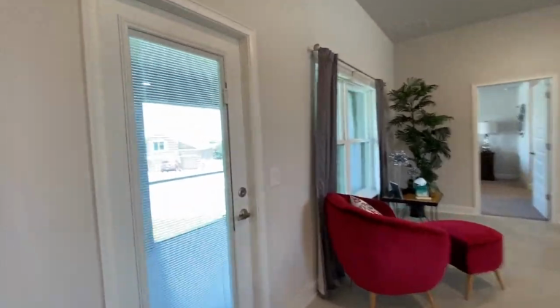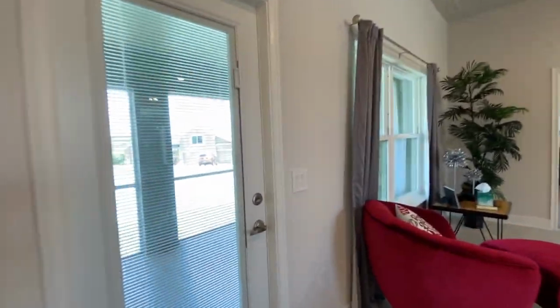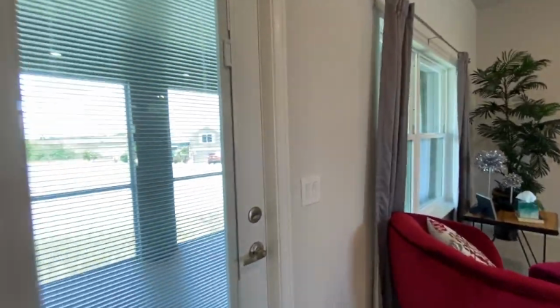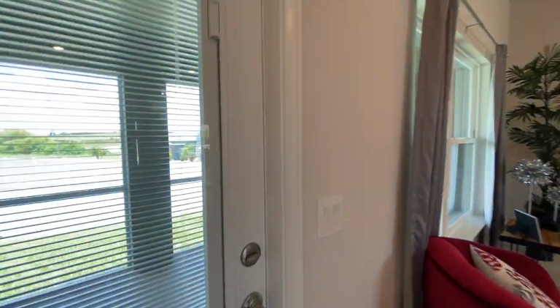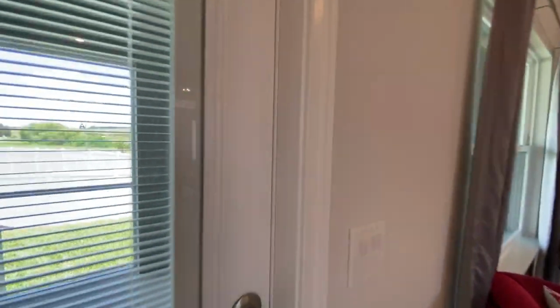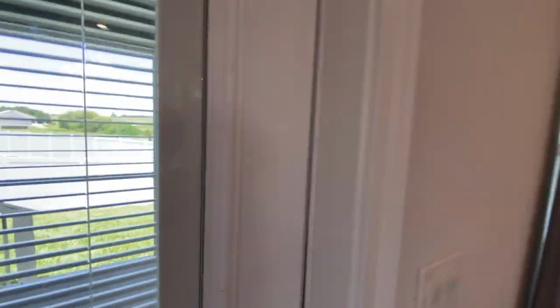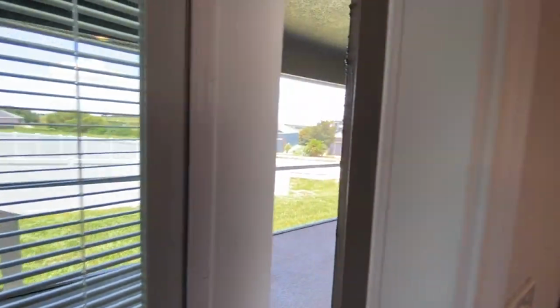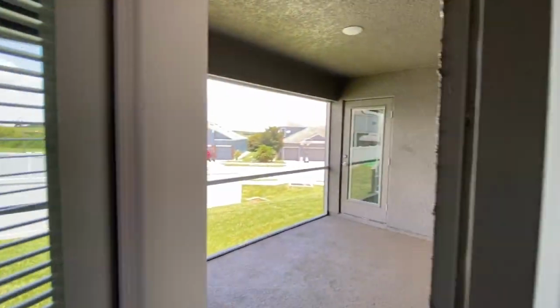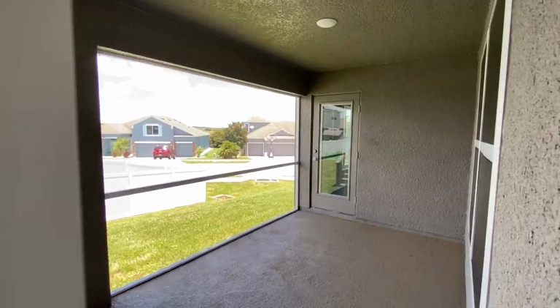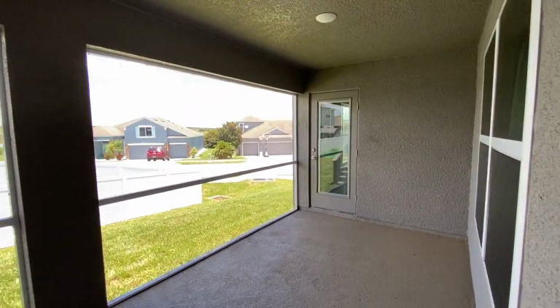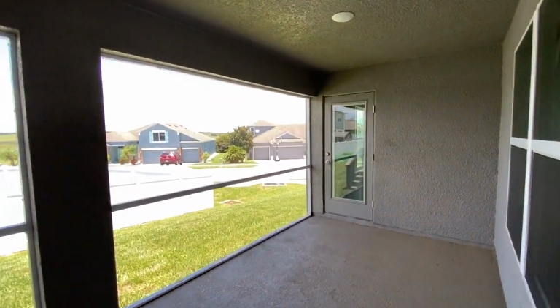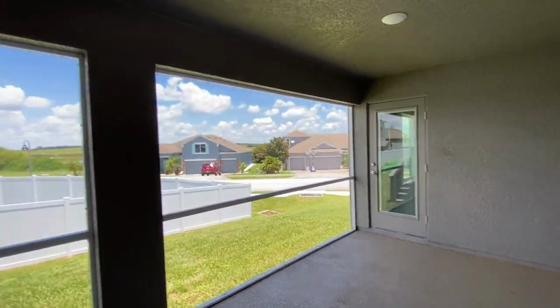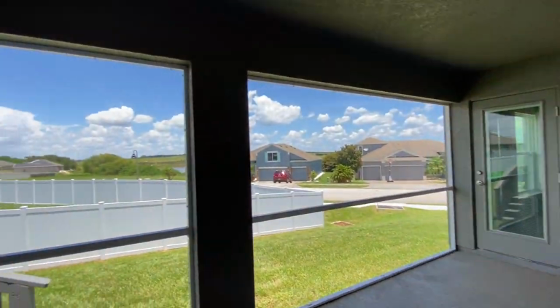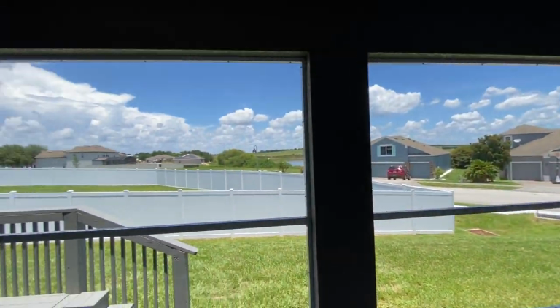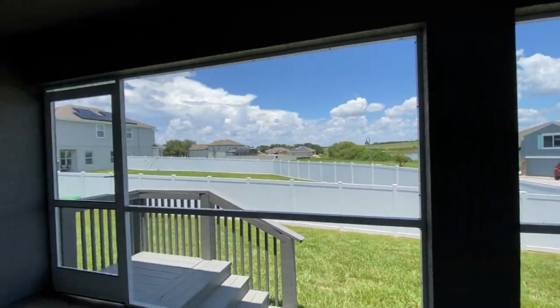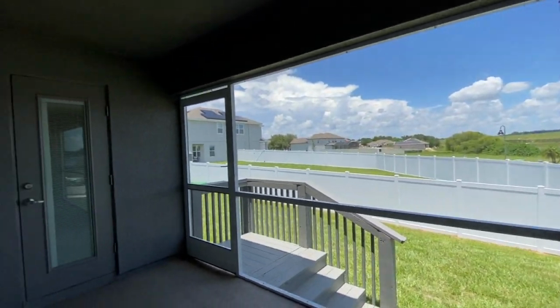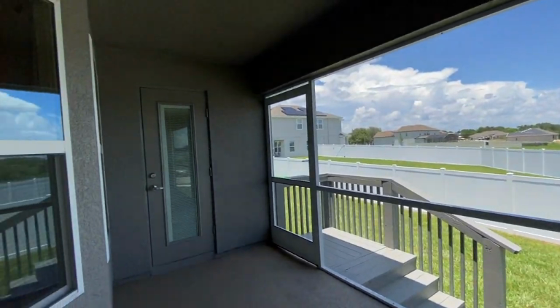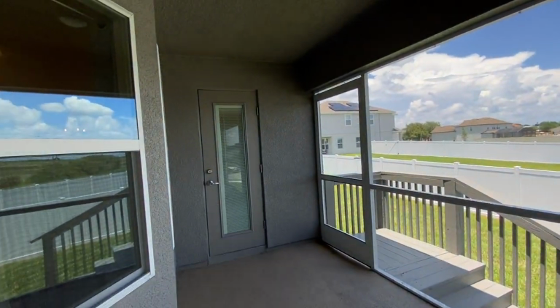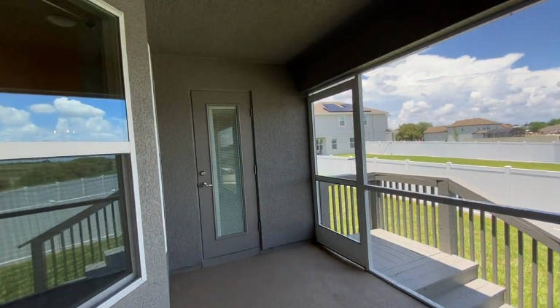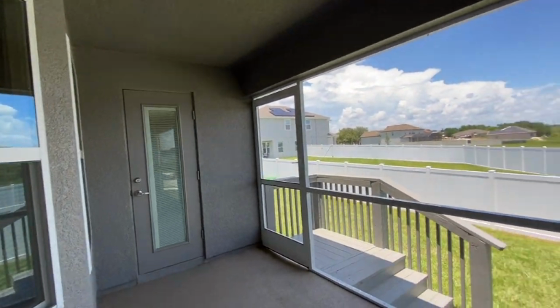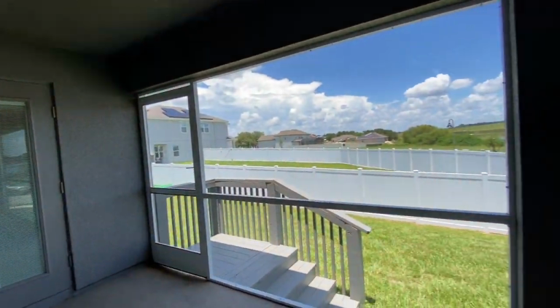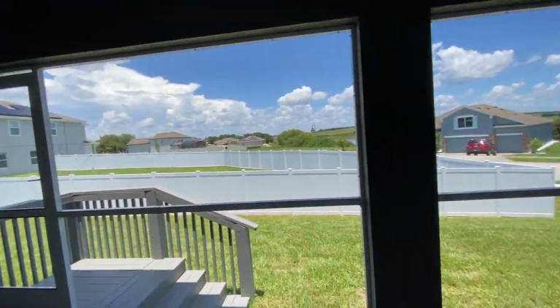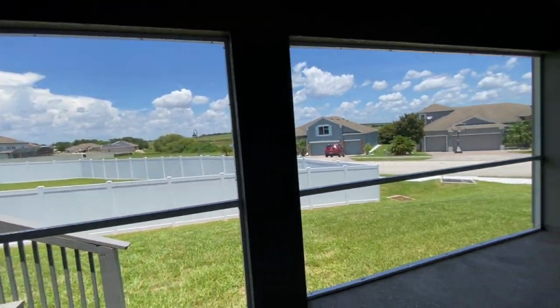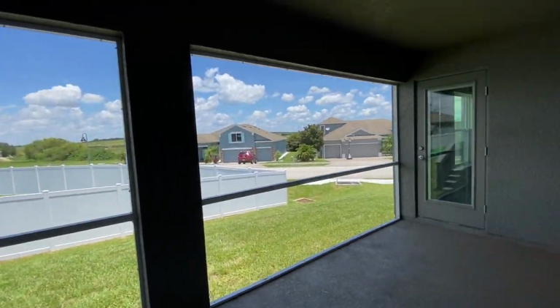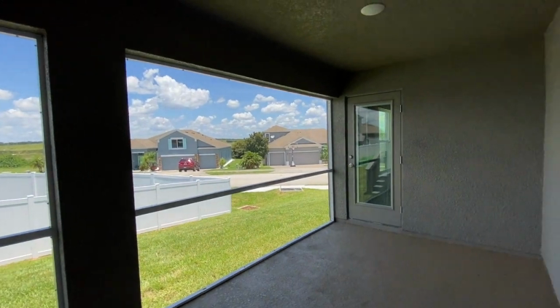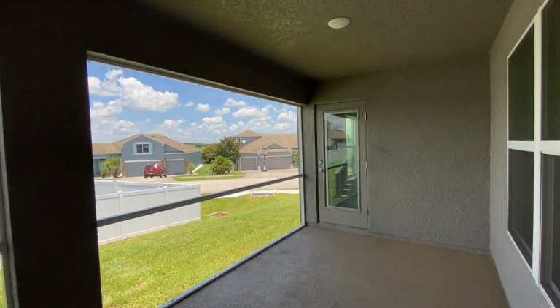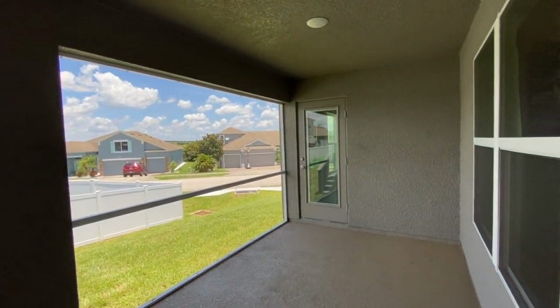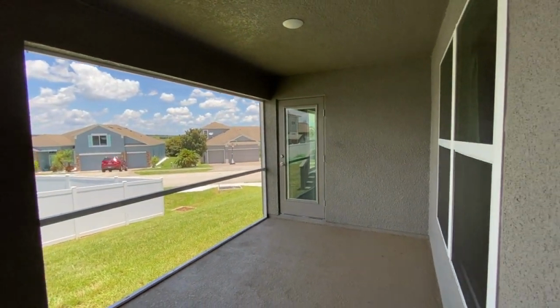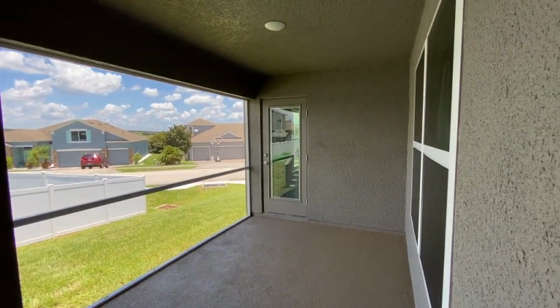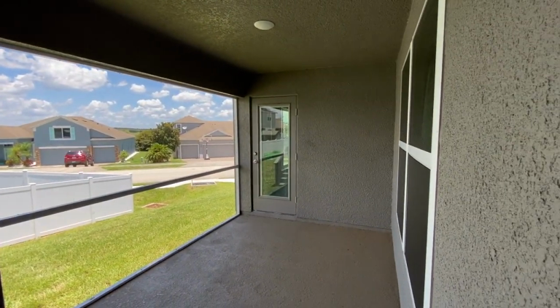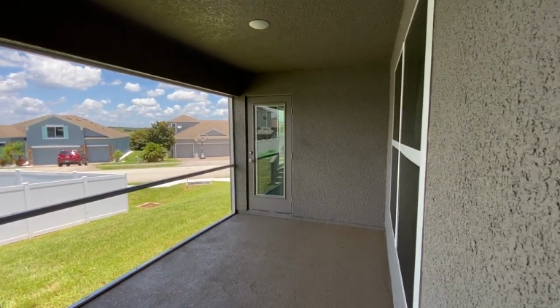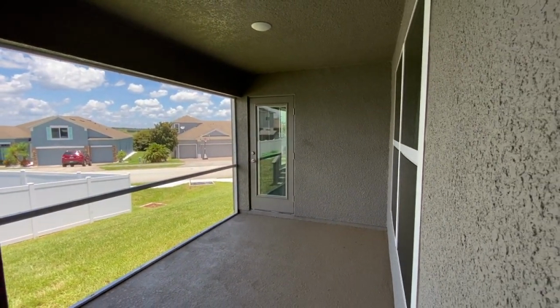Check this out — this is the back patio. This one is screened in, but it doesn't necessarily come like that. But look at the size of it.